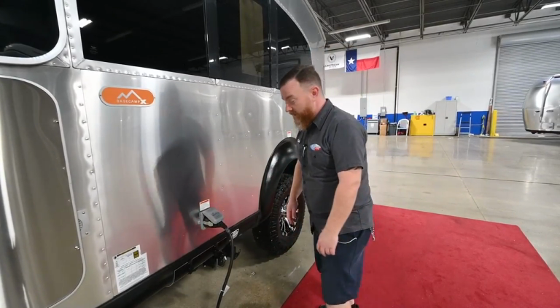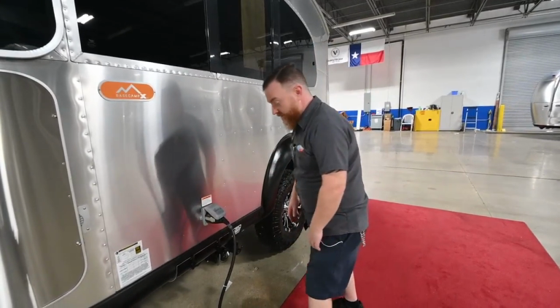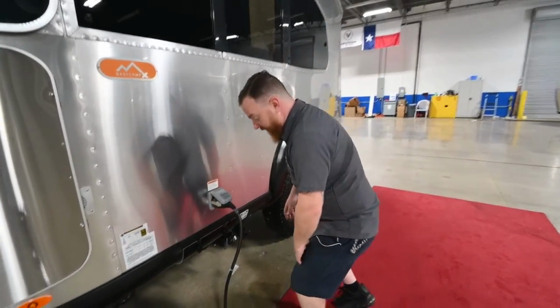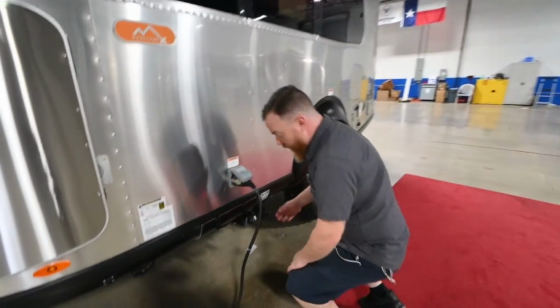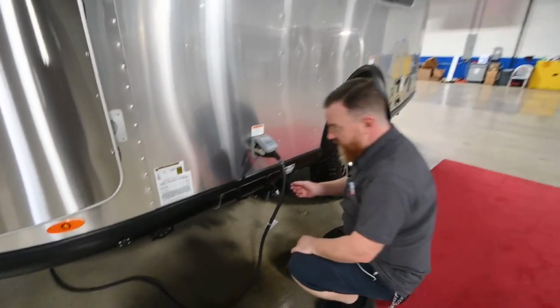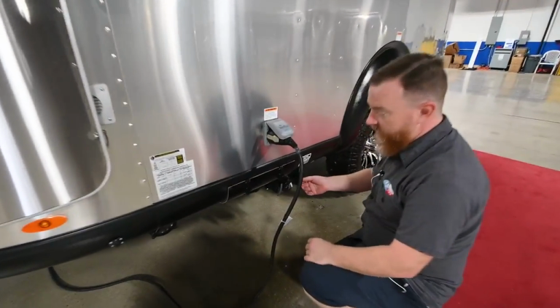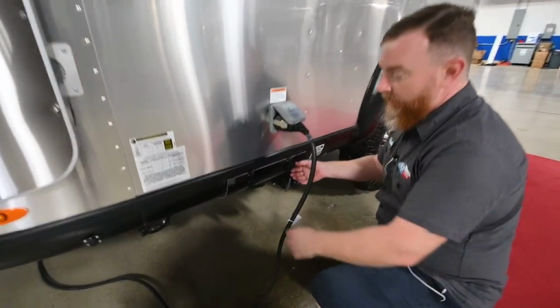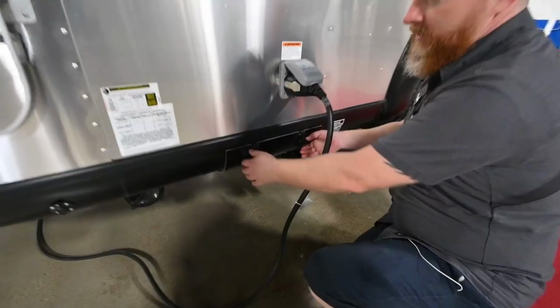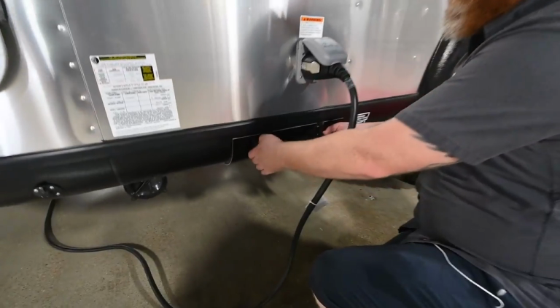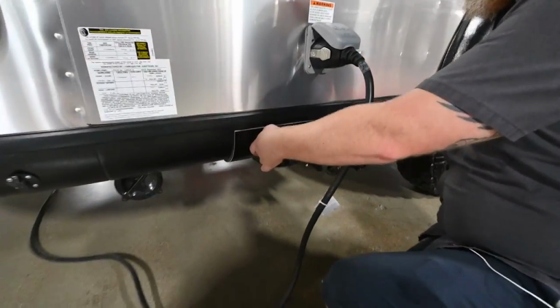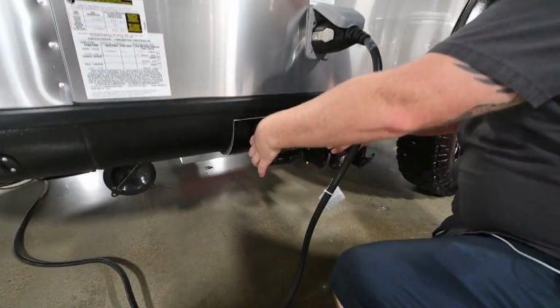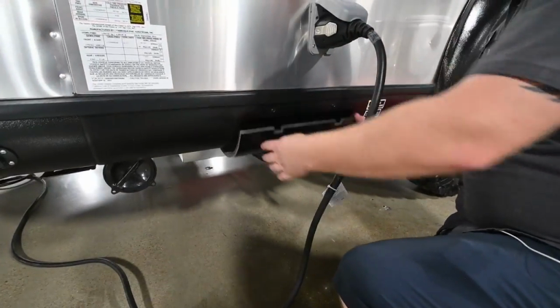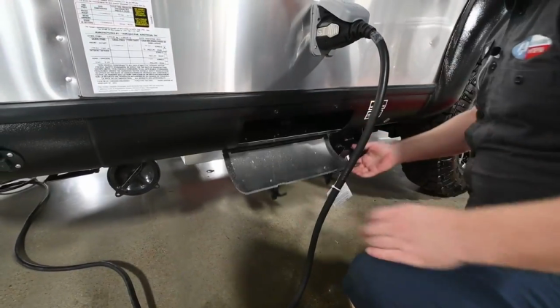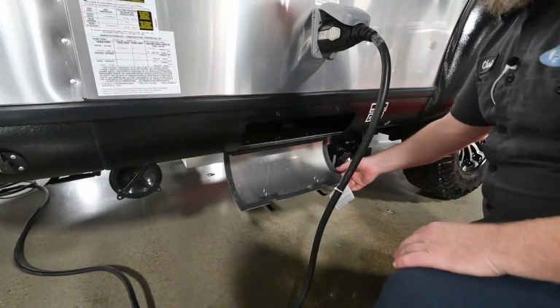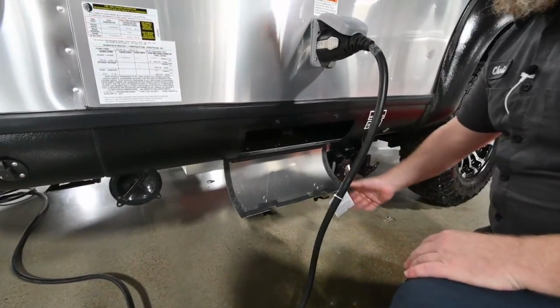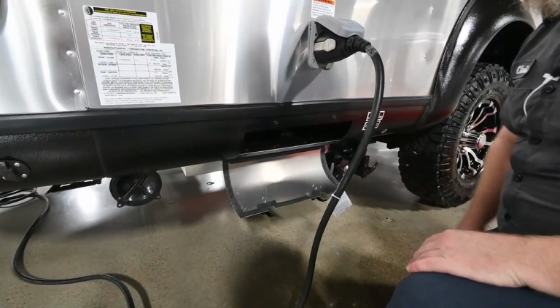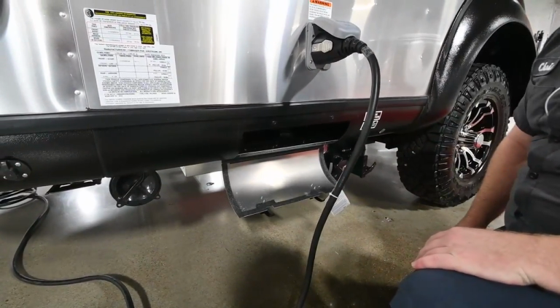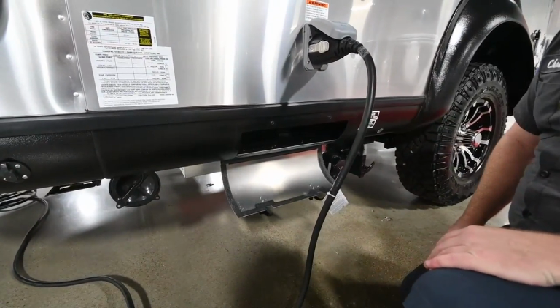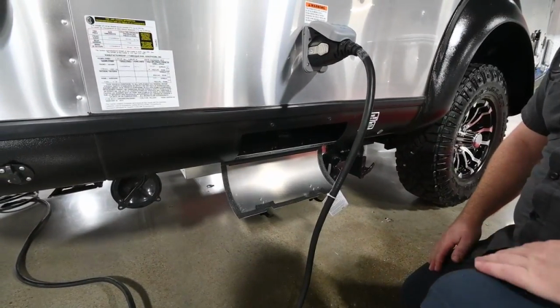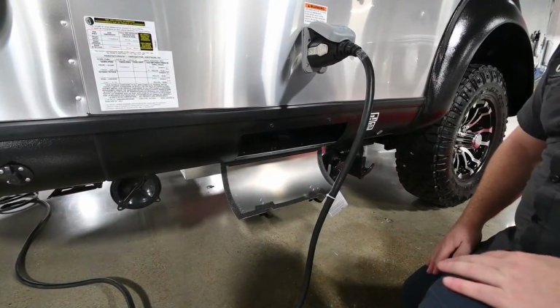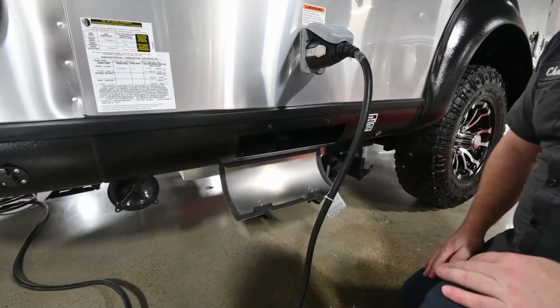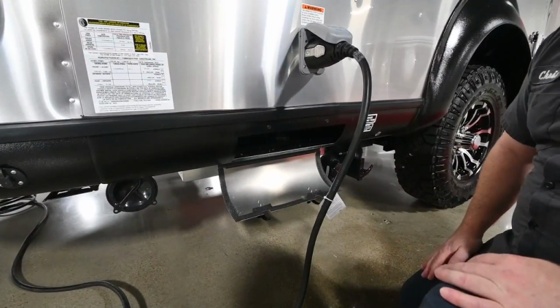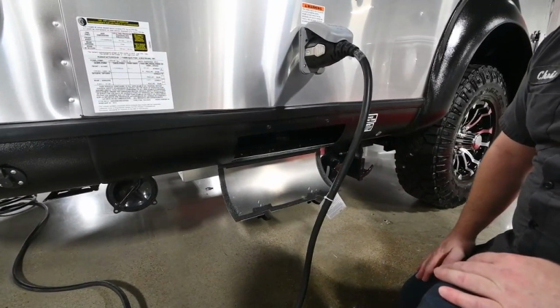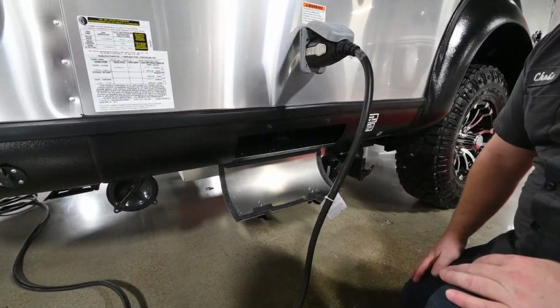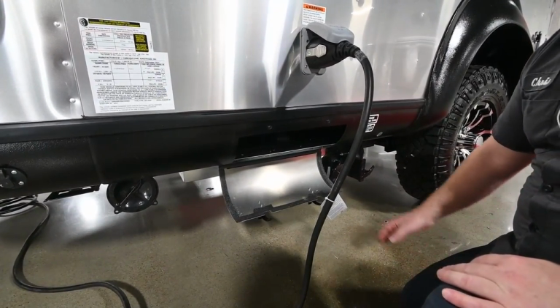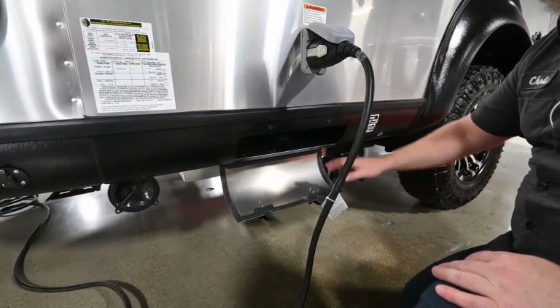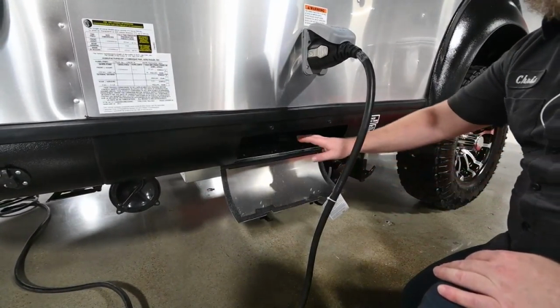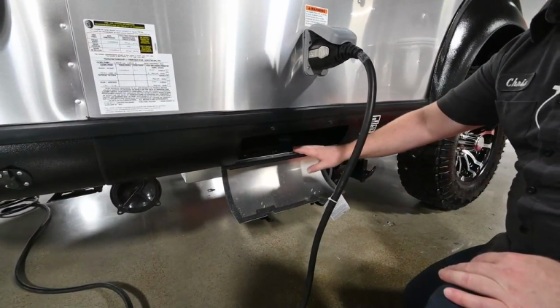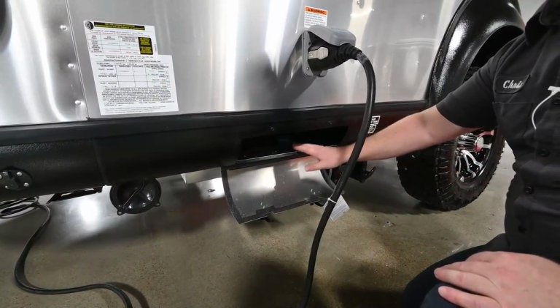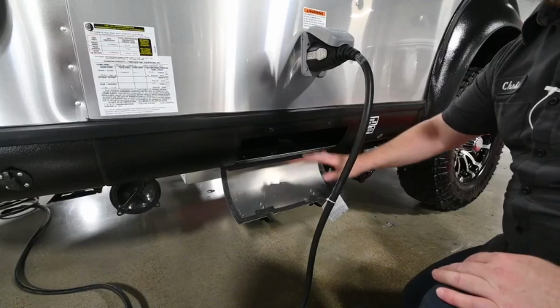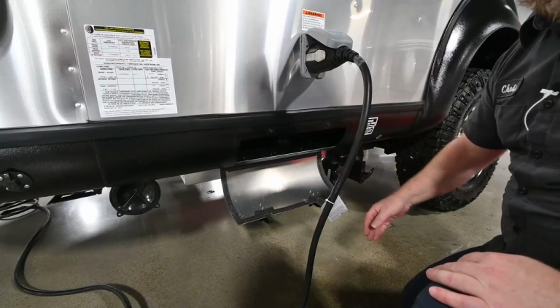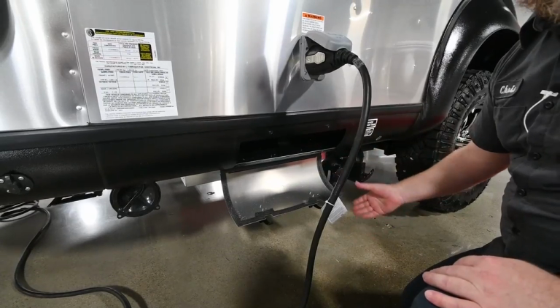Below that, you're going to find a wet storage compartment. There are foam gaskets around the edges of these, but water will get past that, so don't put anything in this one that you're worried about getting wet.